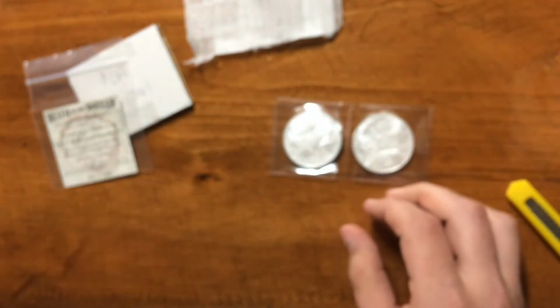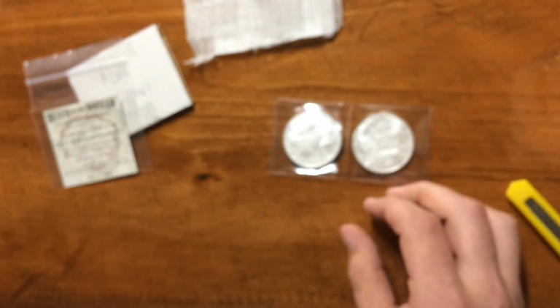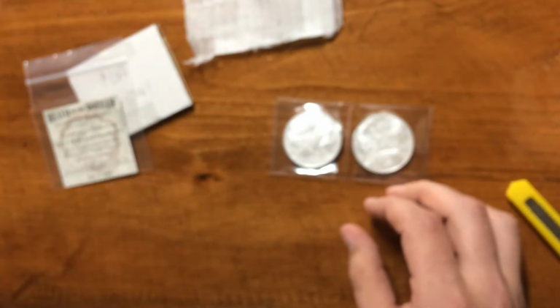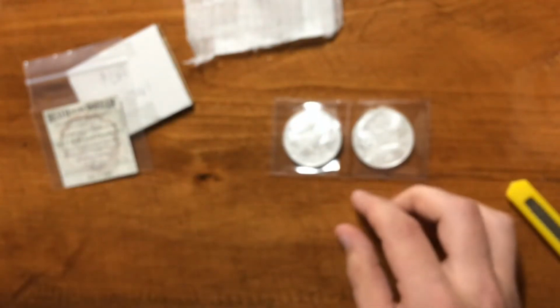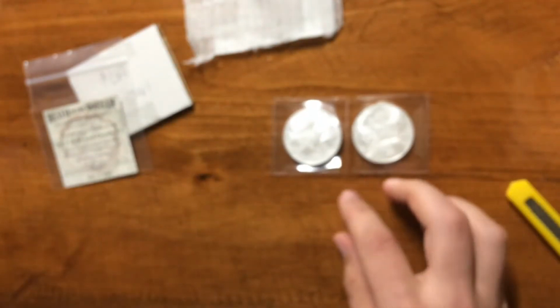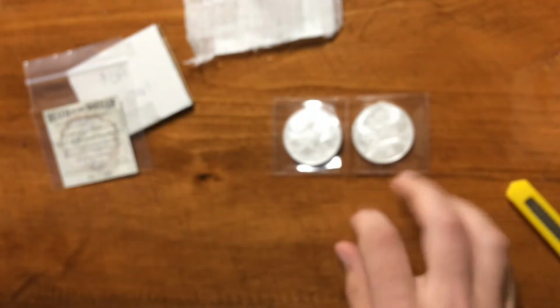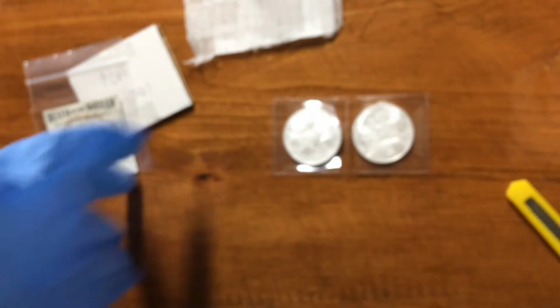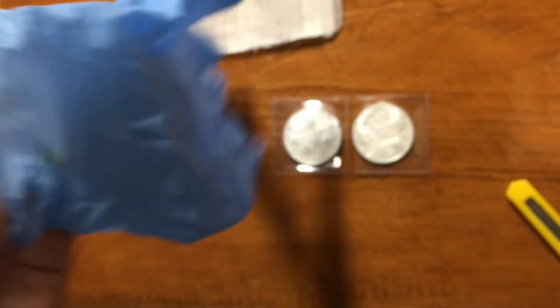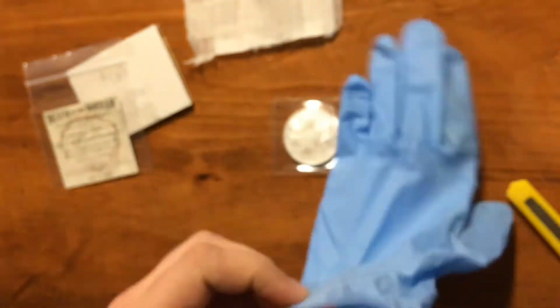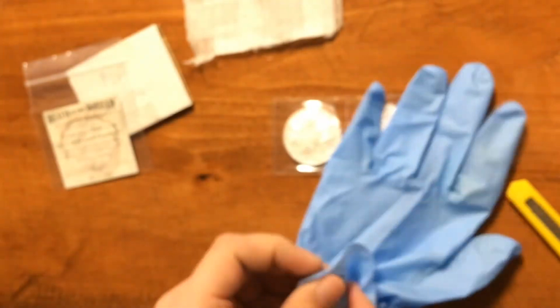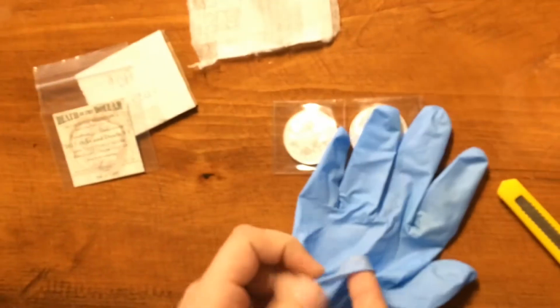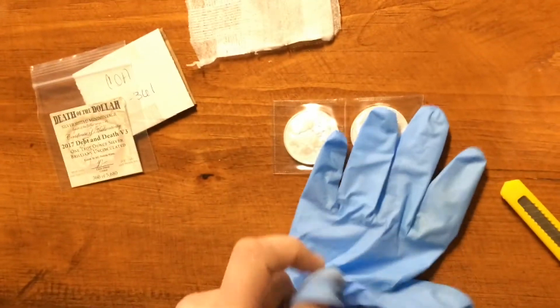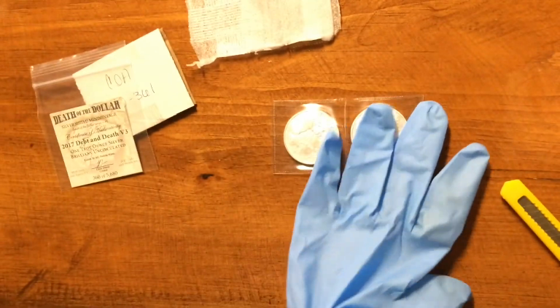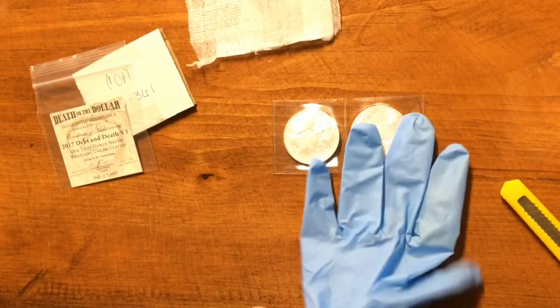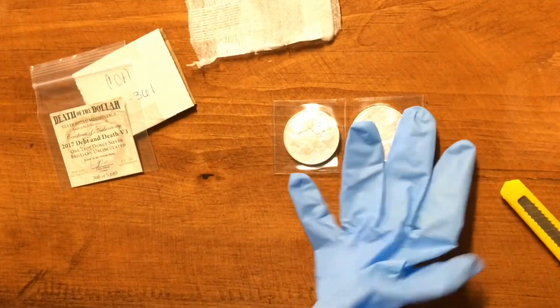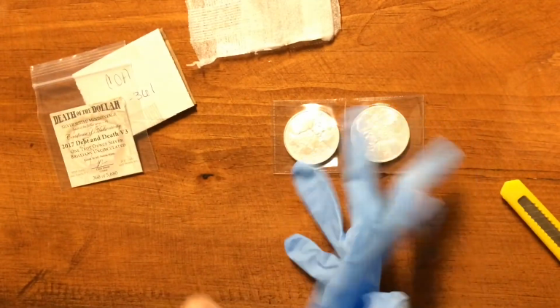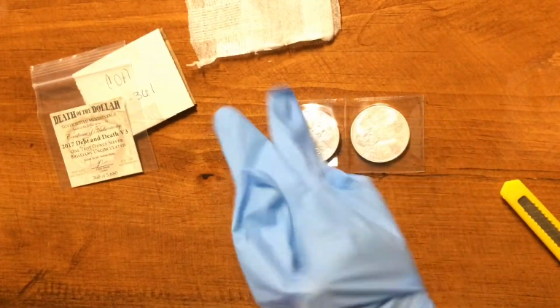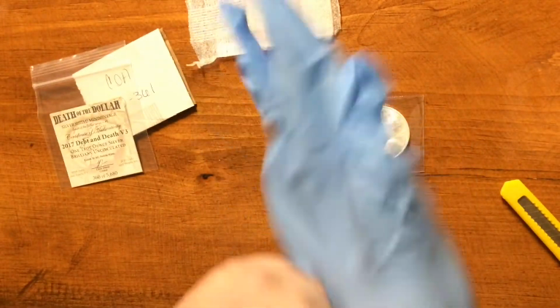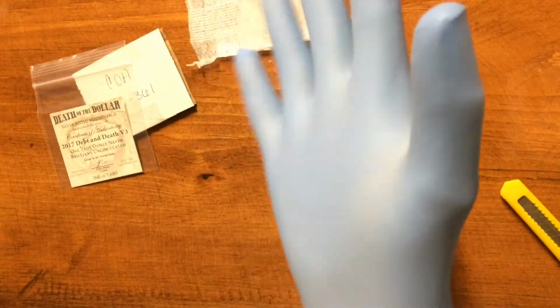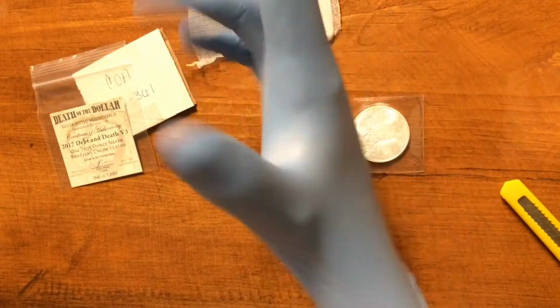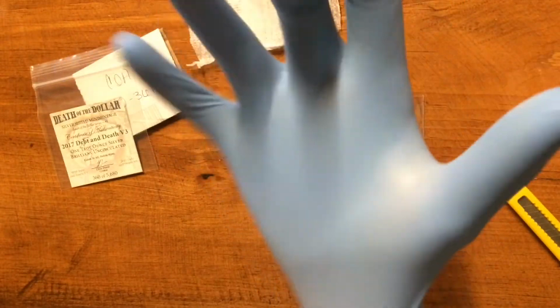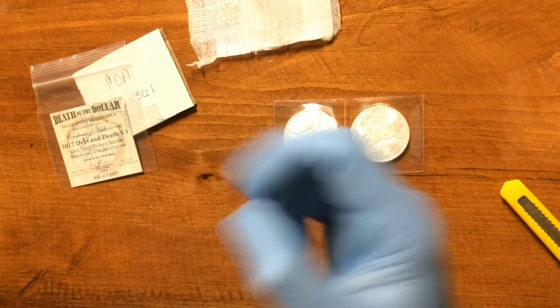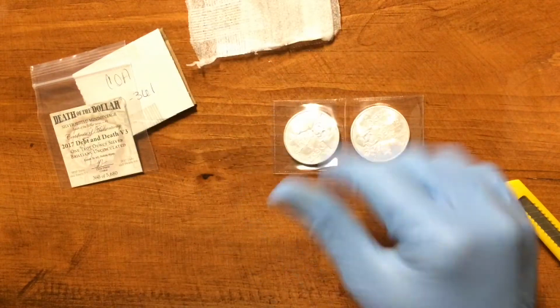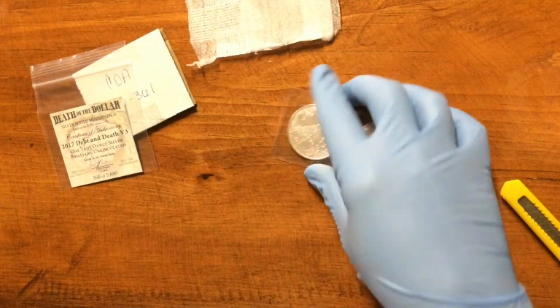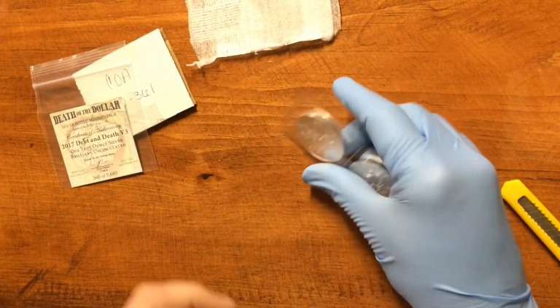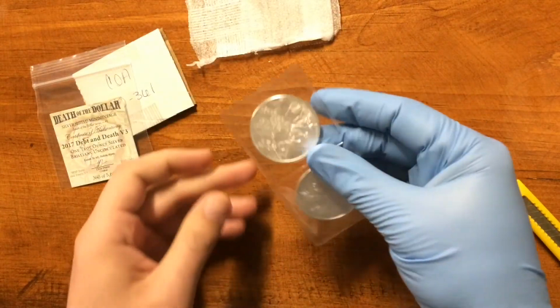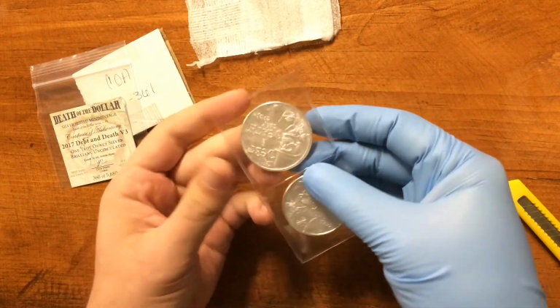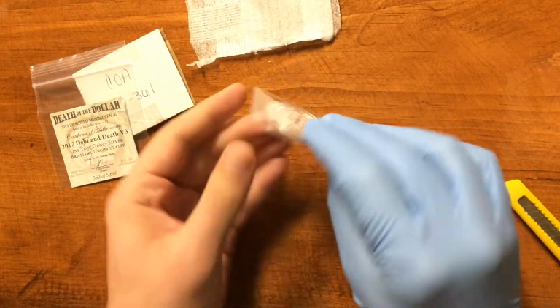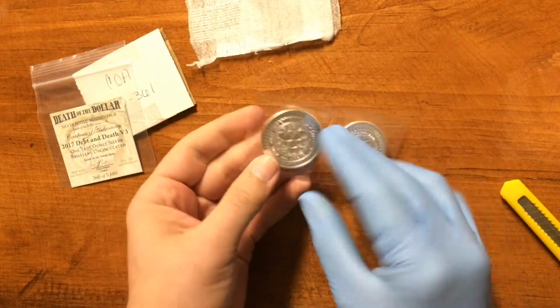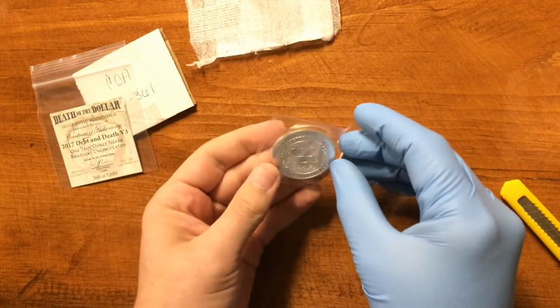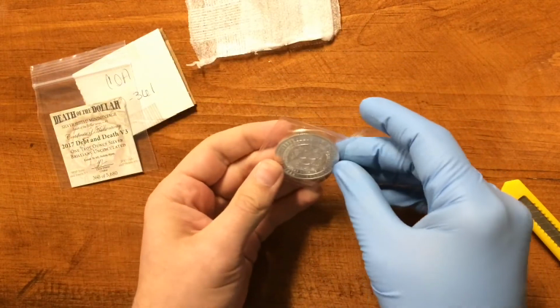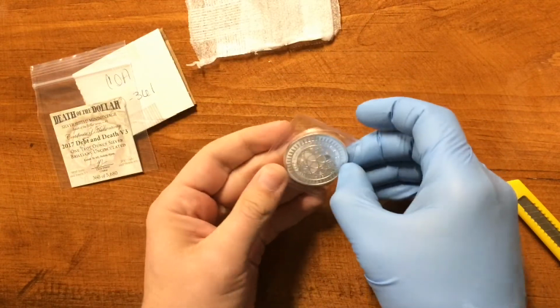Let's get a special glove on. Just turn your head and cough — you won't feel a thing. It'll be over before you know it. All right, let's get one of these guys out.